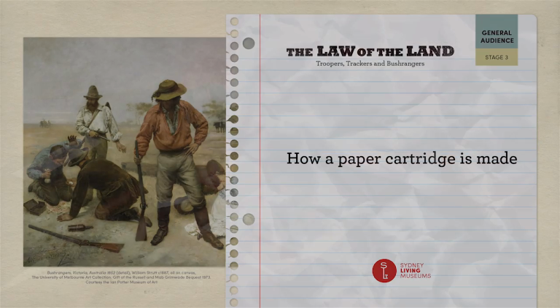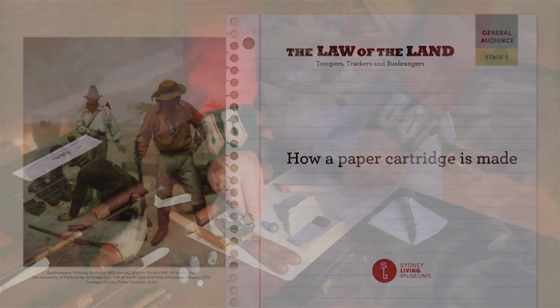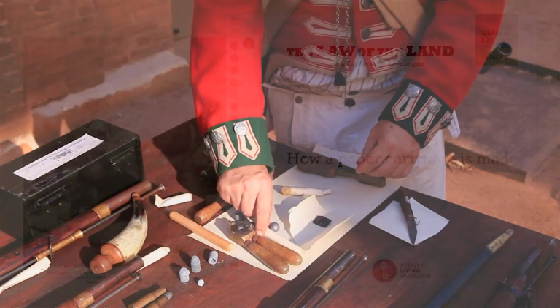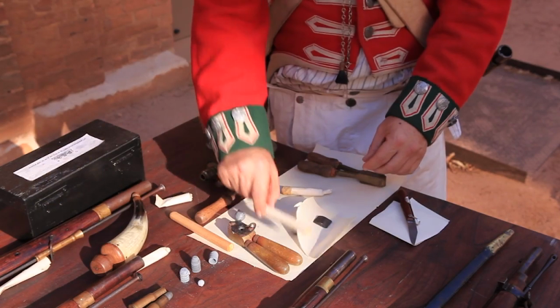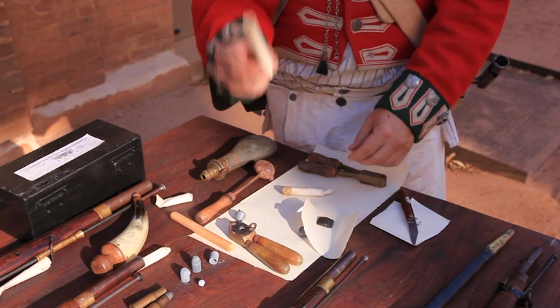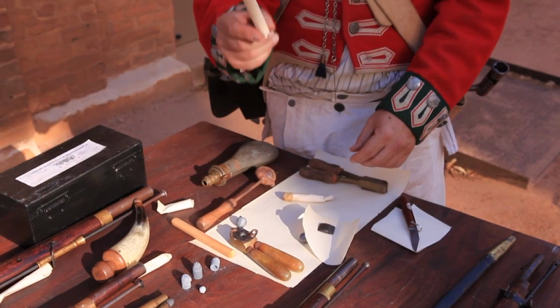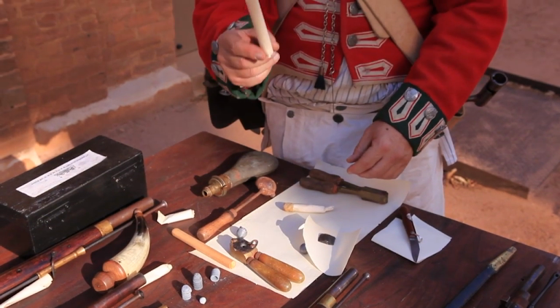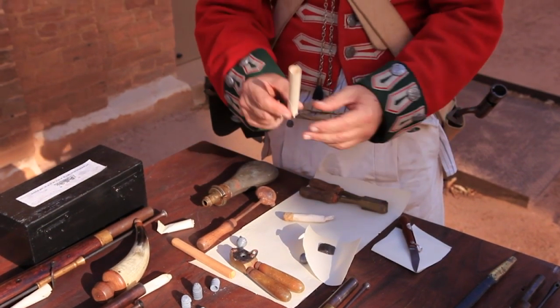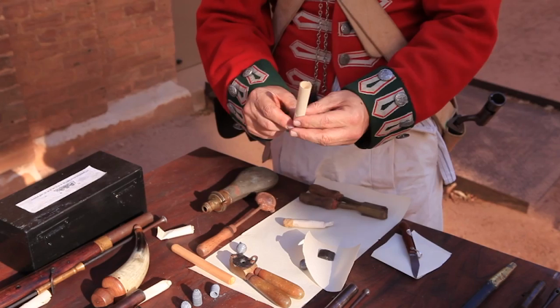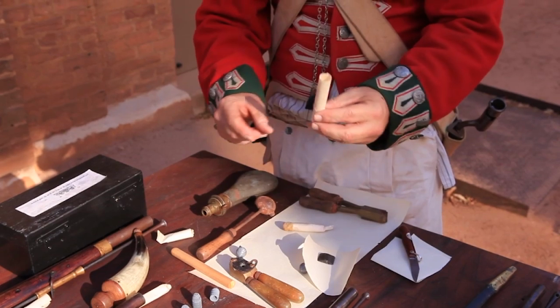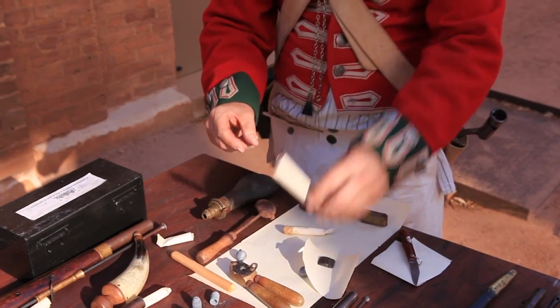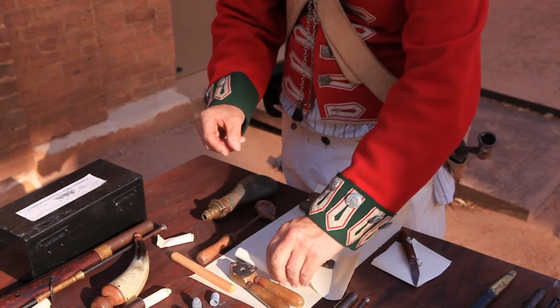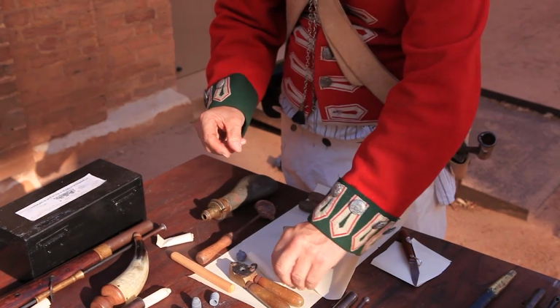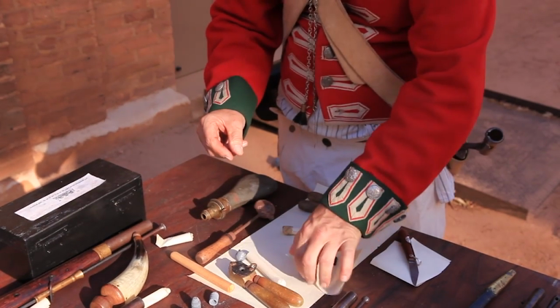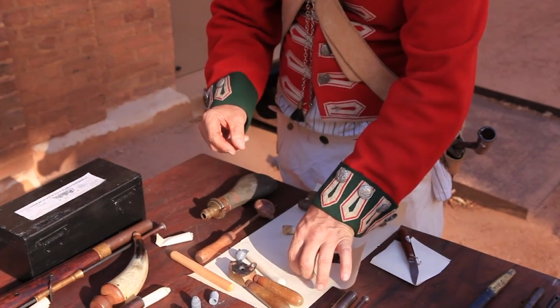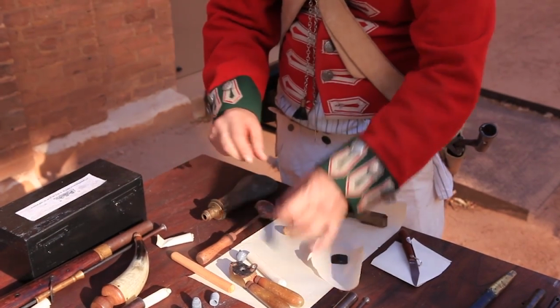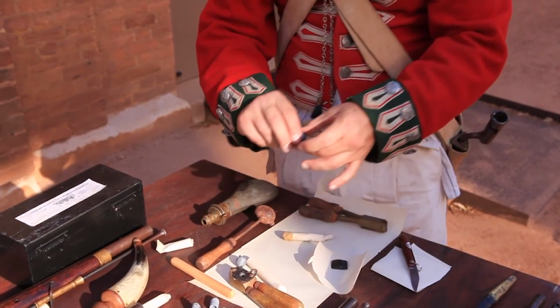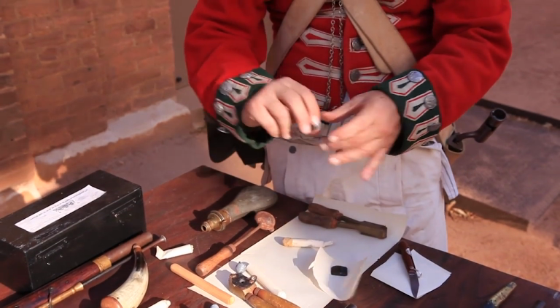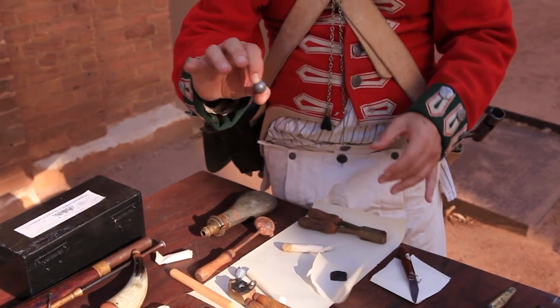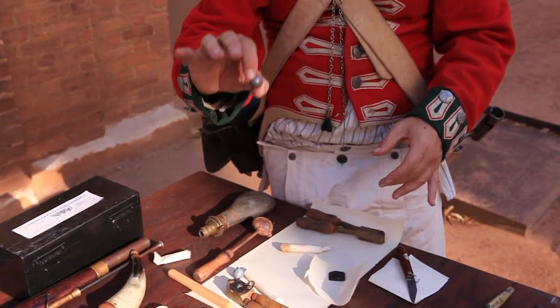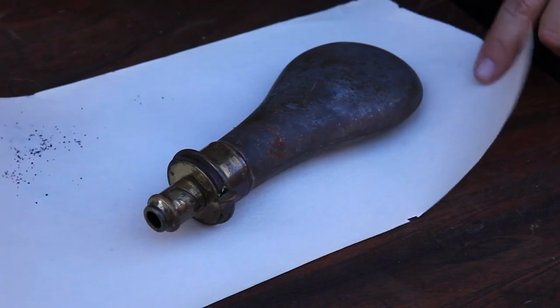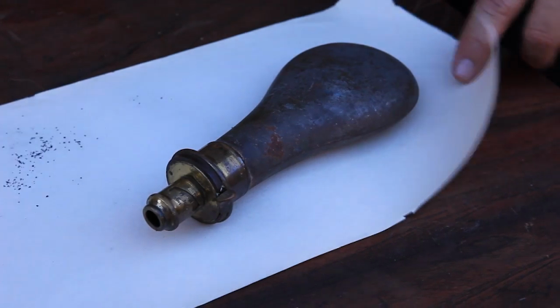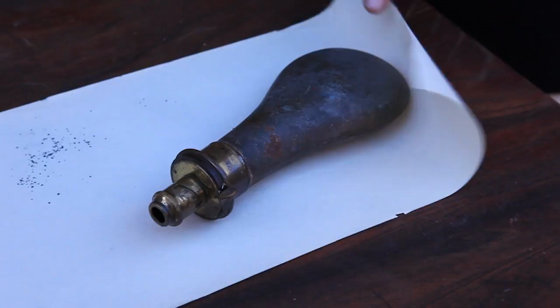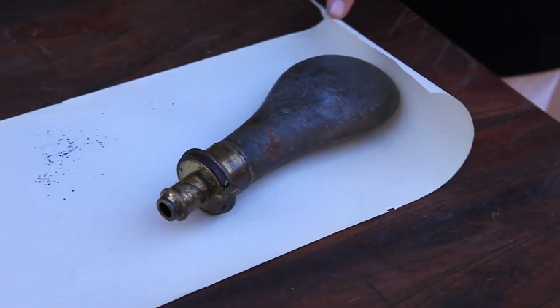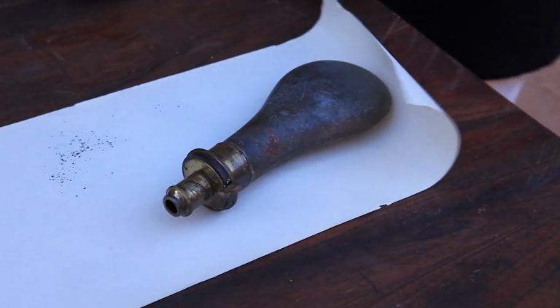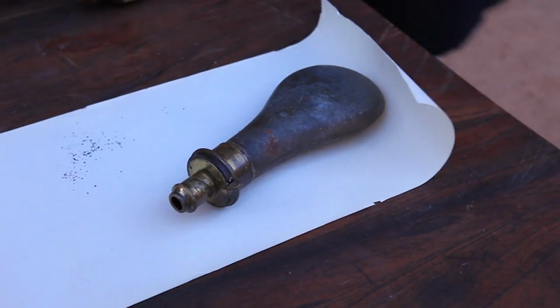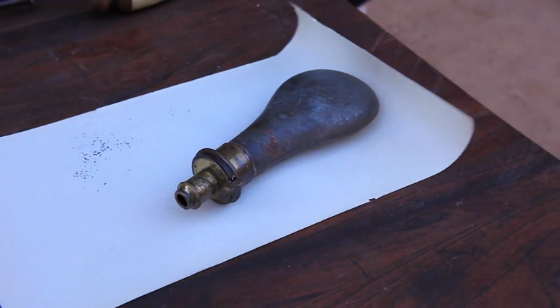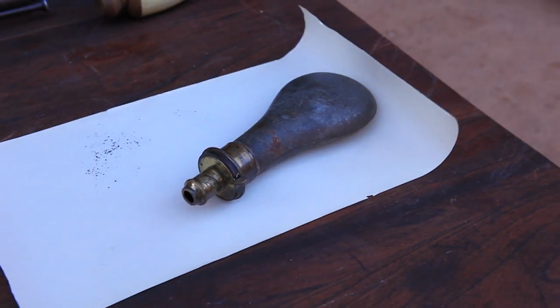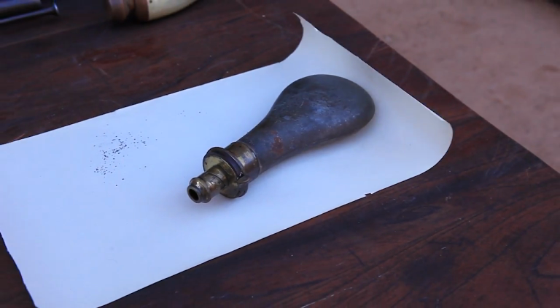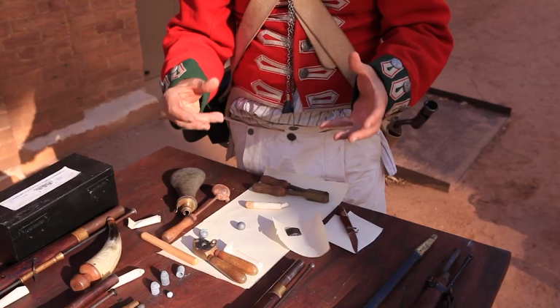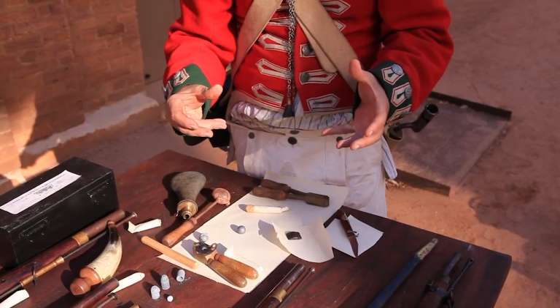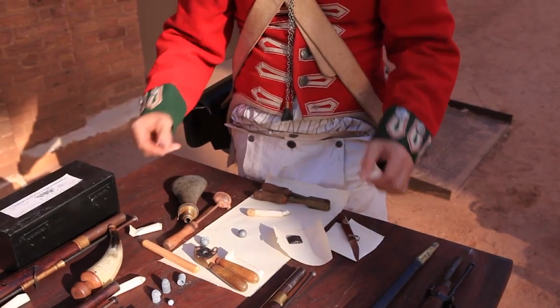What we're going to do is have a look at how a paper cartridge is made. What we need is our musket ball, a measured portion of gunpowder, and a paper cartridge to keep it all in.